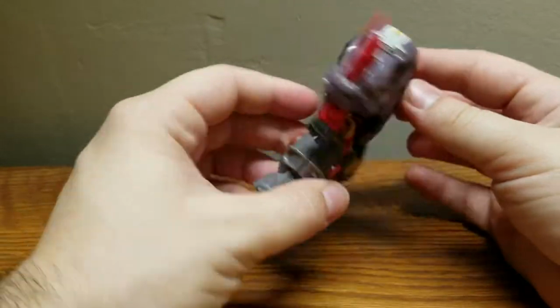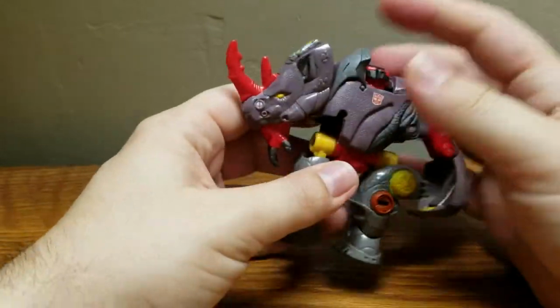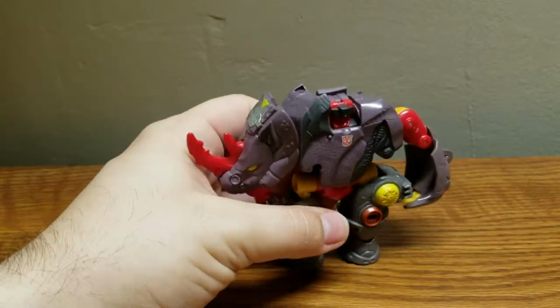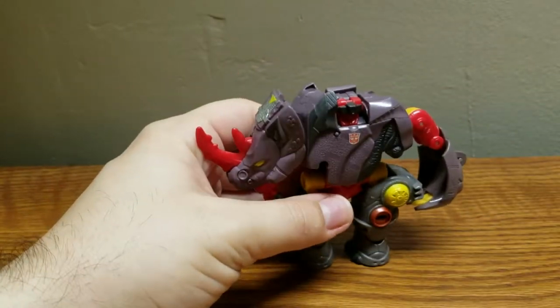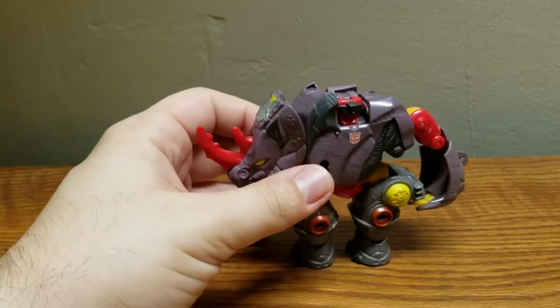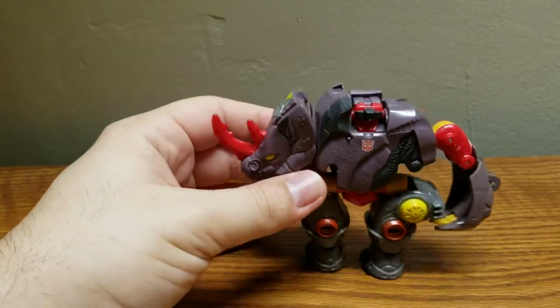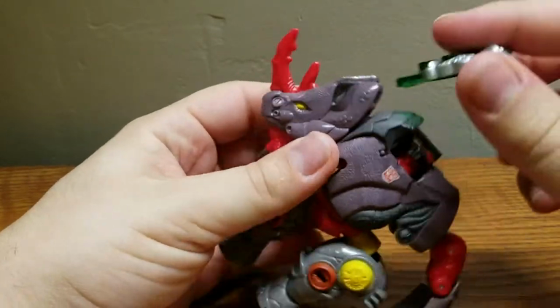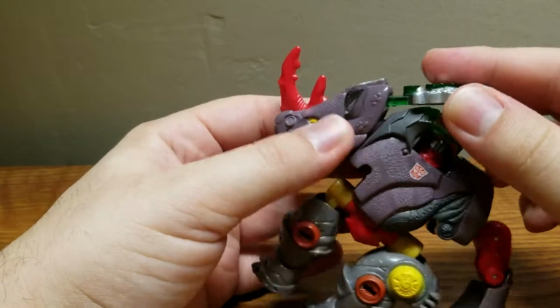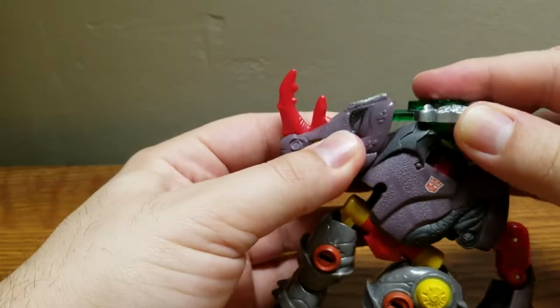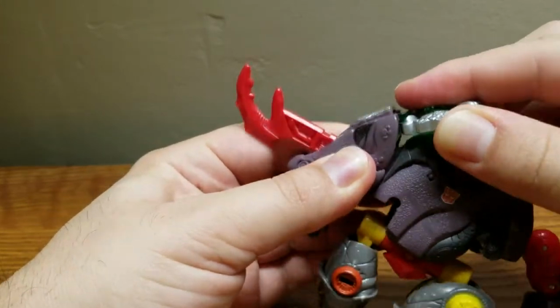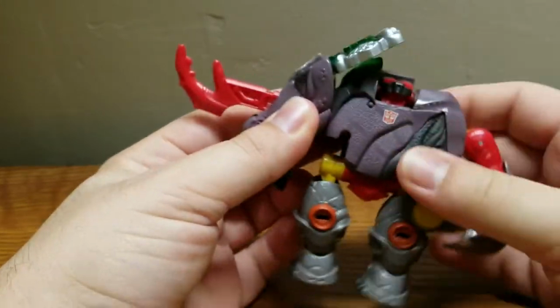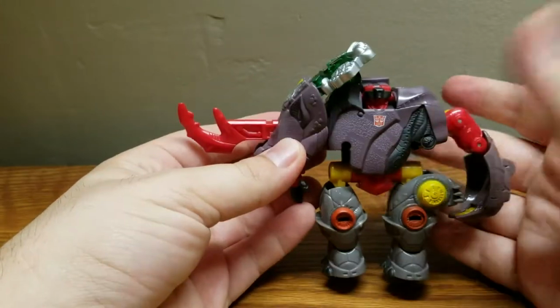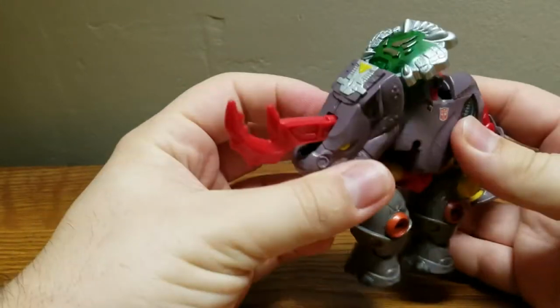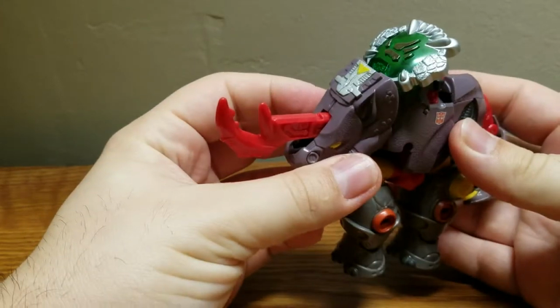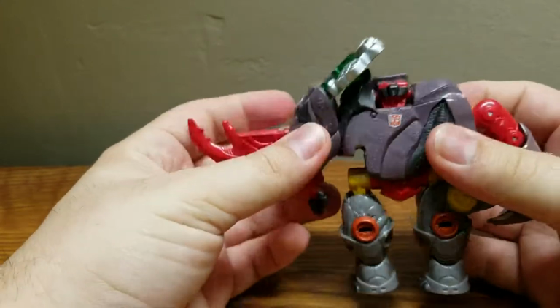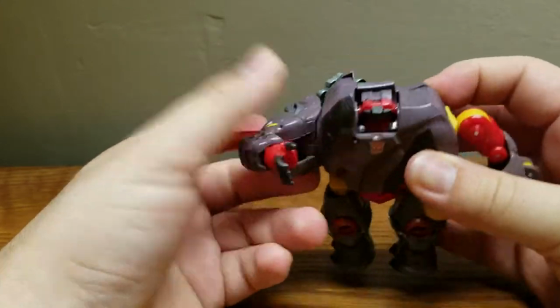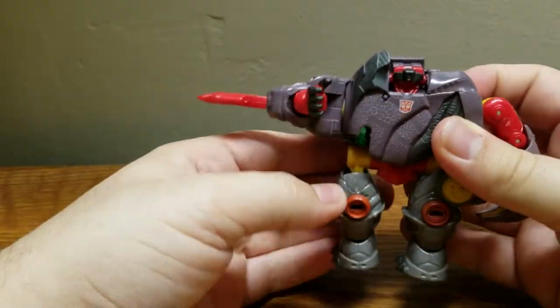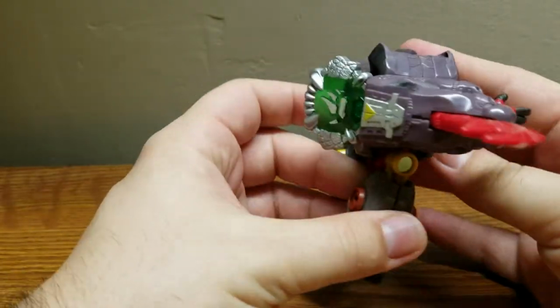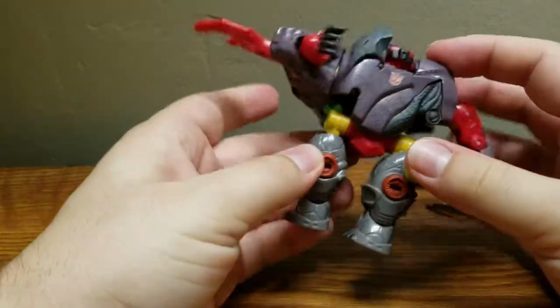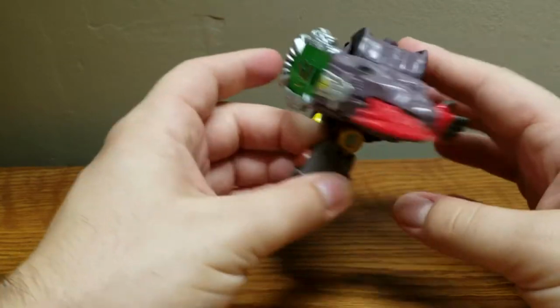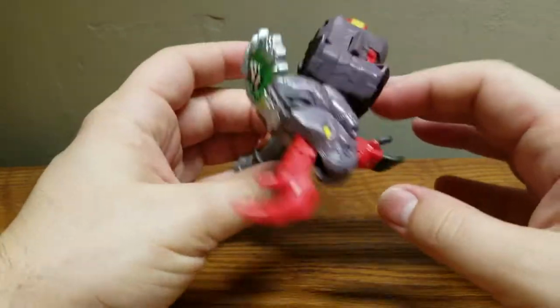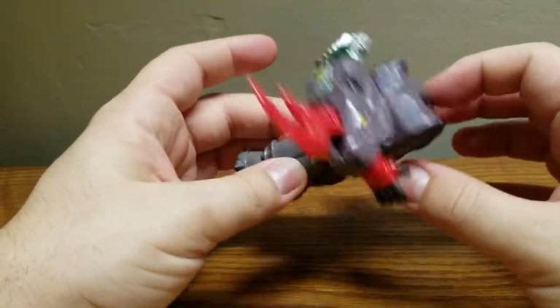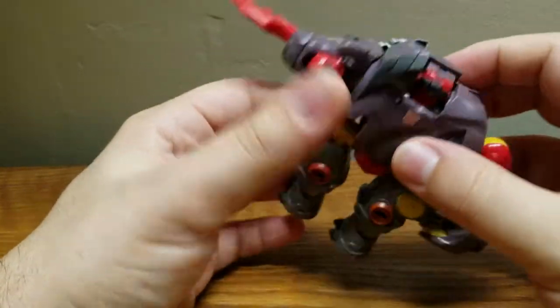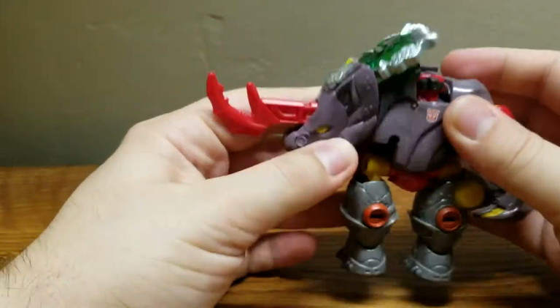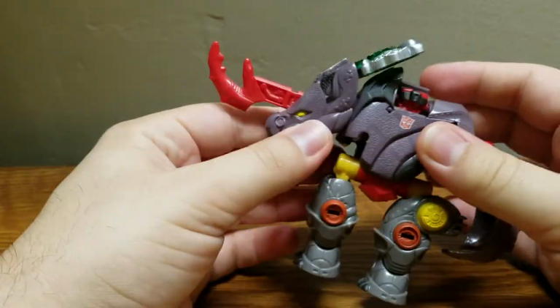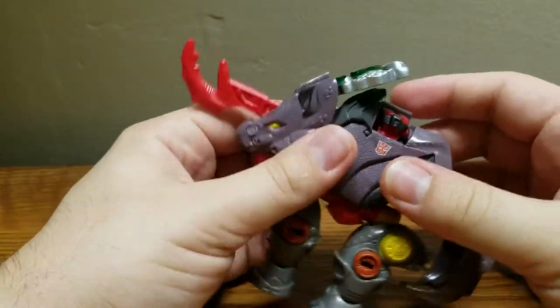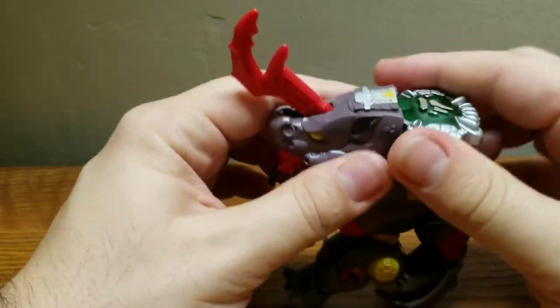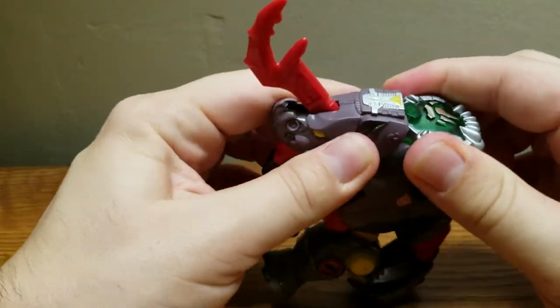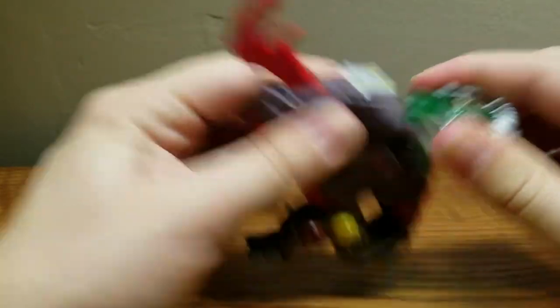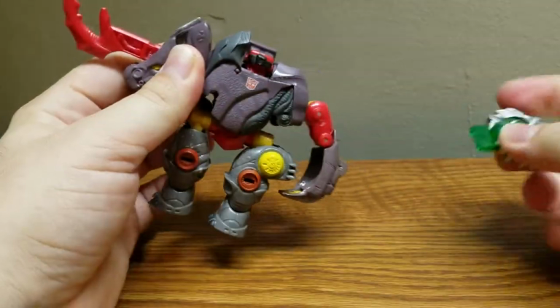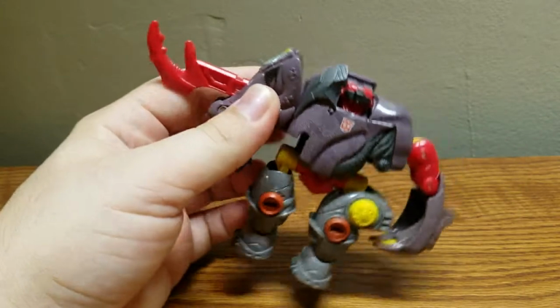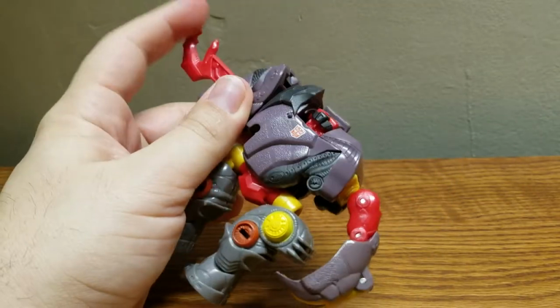For his cyber key power in robot mode, it's the same thing — pop it up, and there is his mighty horn blade. Only this time you can kind of have it up and just have him swing around or do a very mean shoulder tackle. And that's very much it.